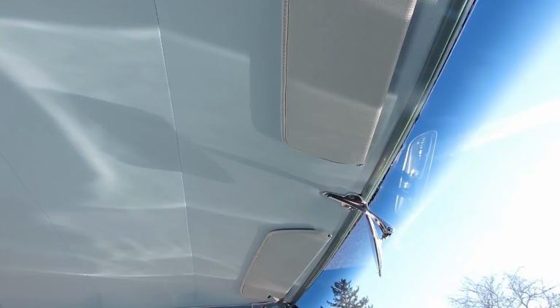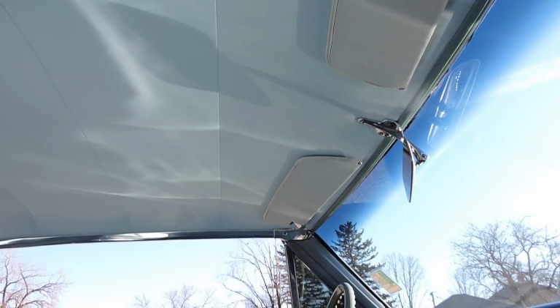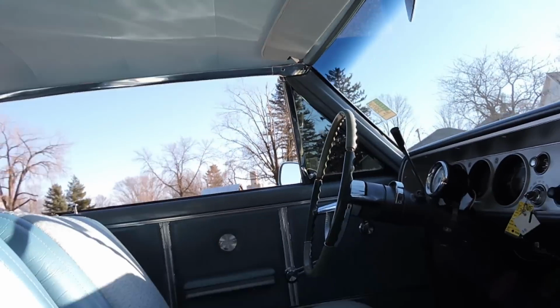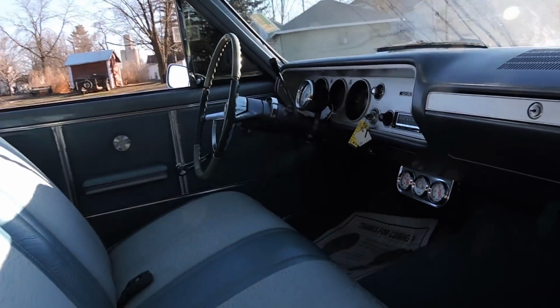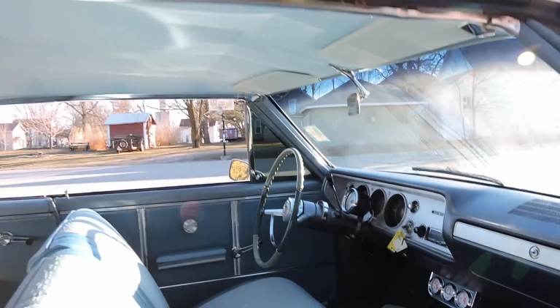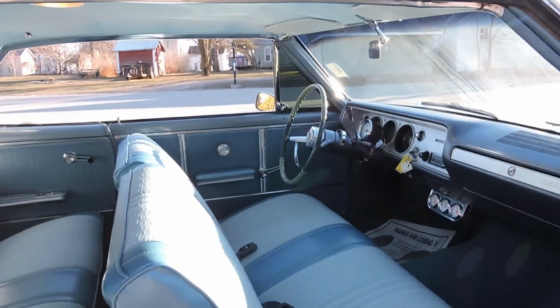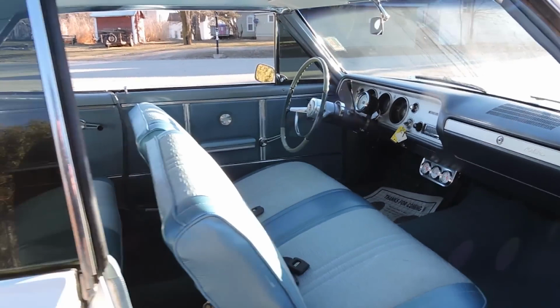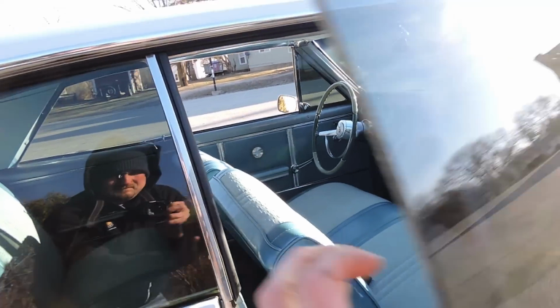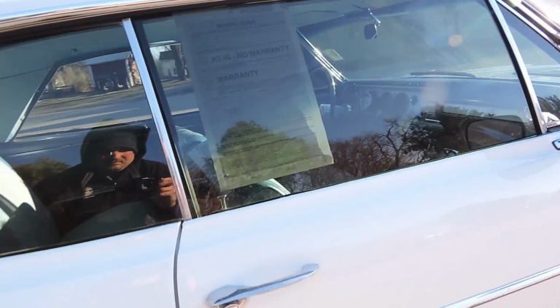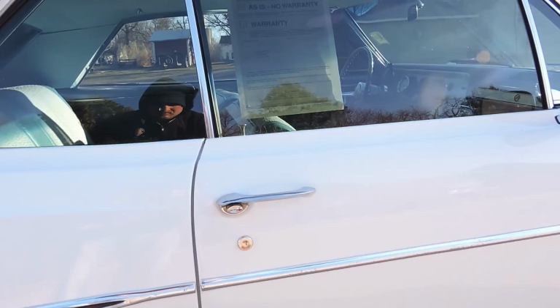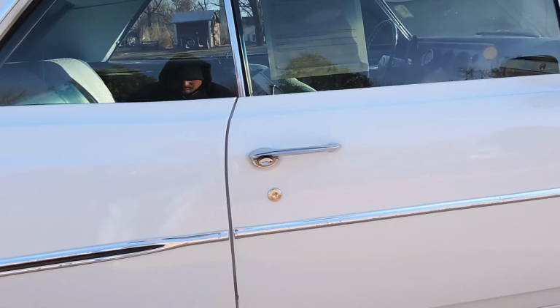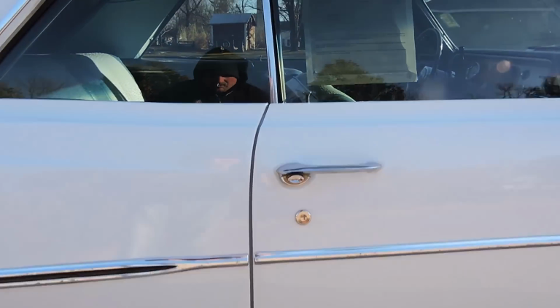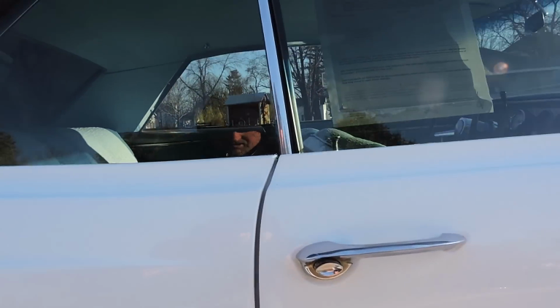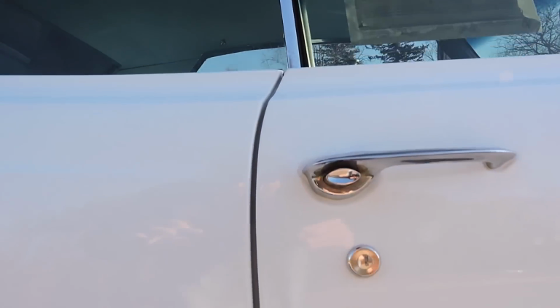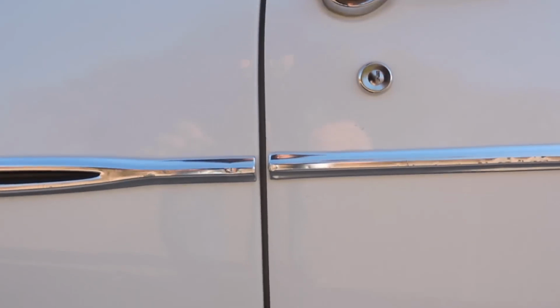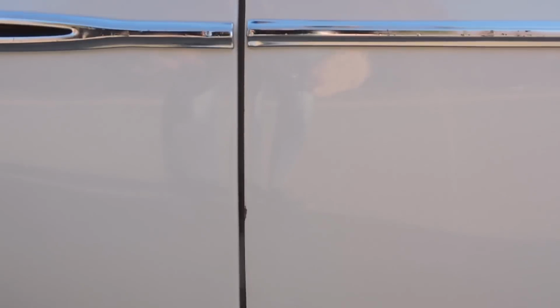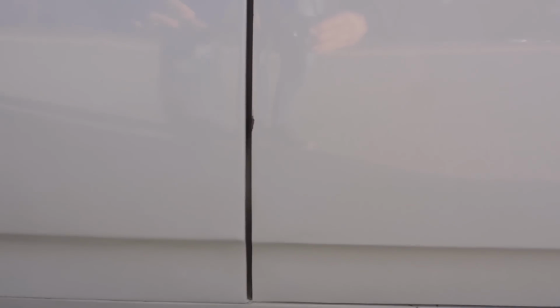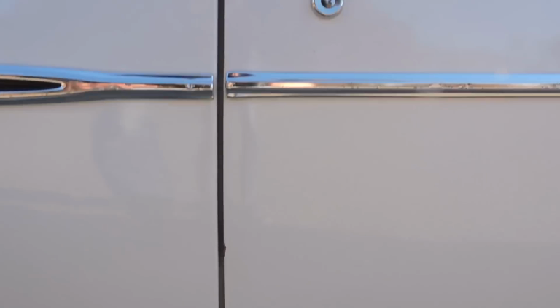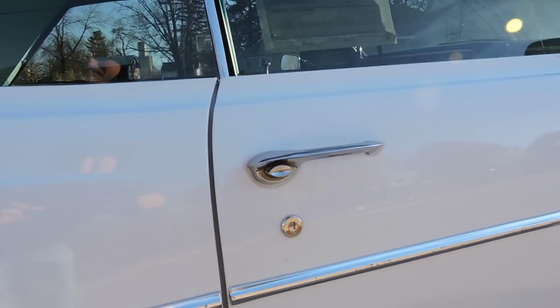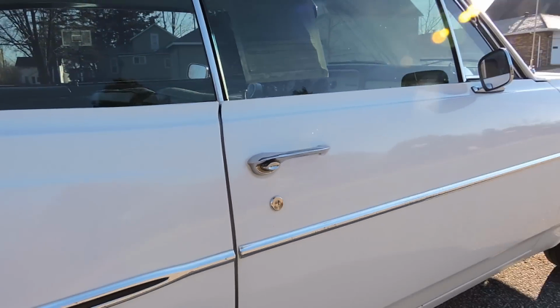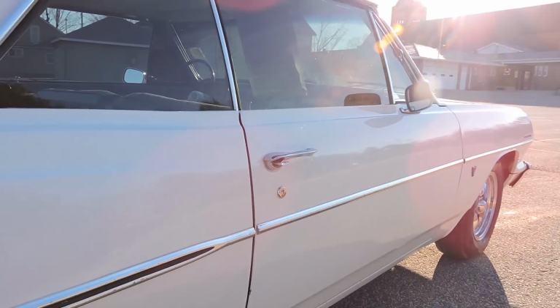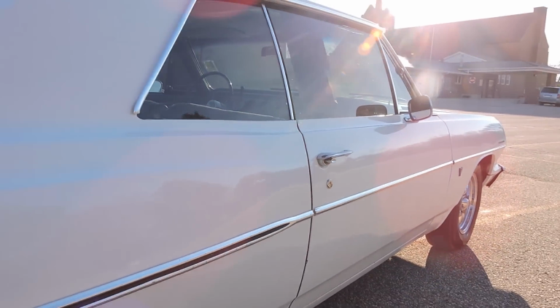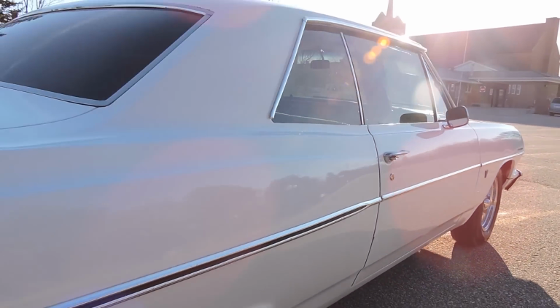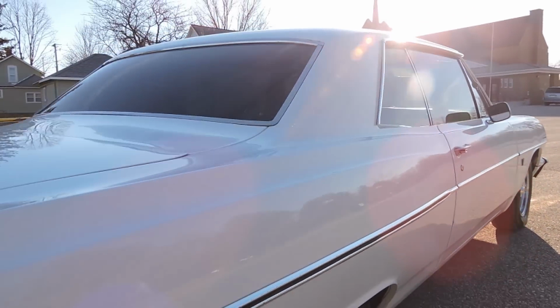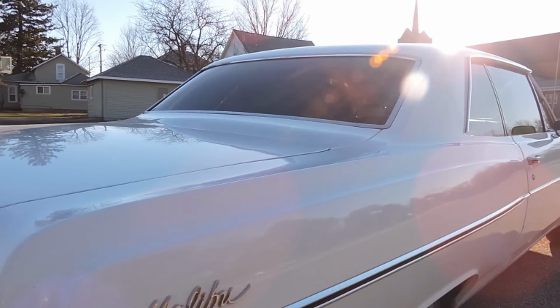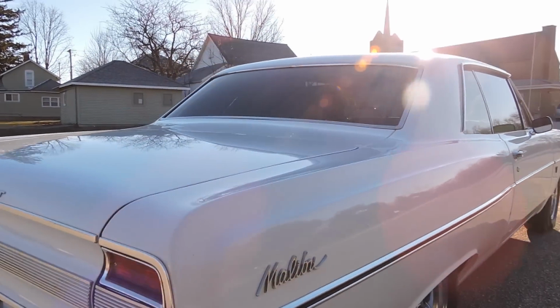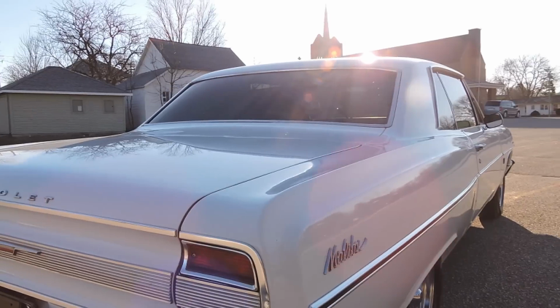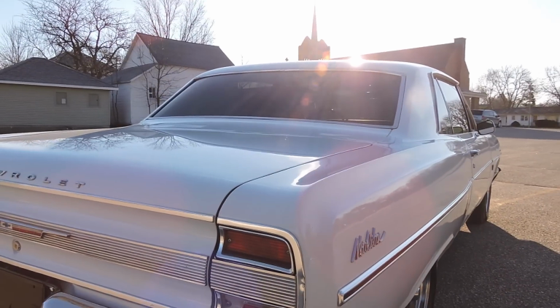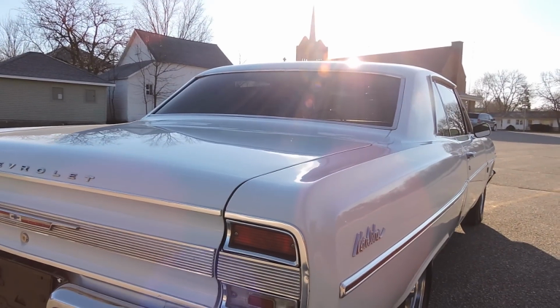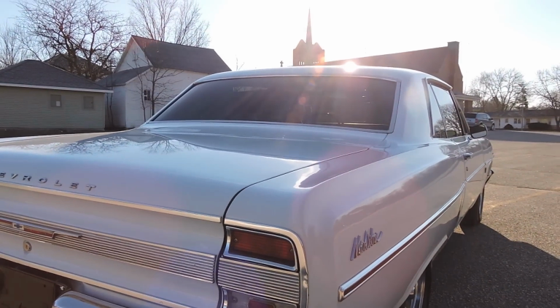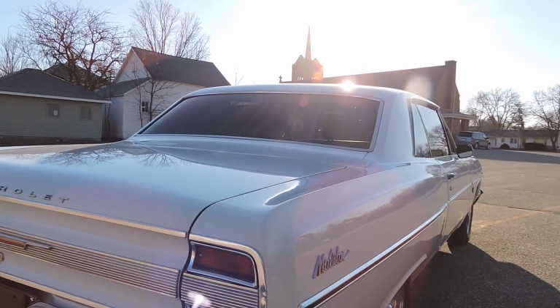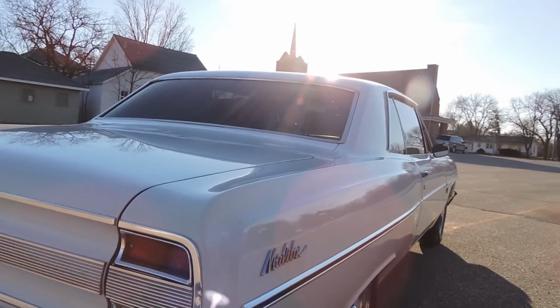Visors look nice. The door shuts nicely and you get a nice even gap from top to bottom. Inside the trunk is all painted white body color as well — there's no rust anywhere in the trunk.